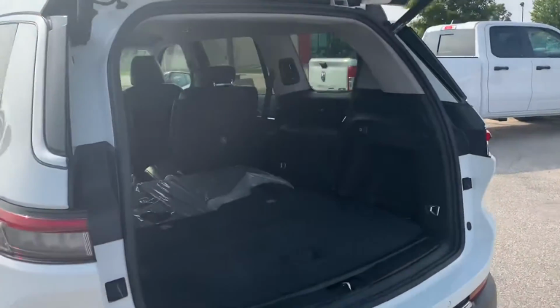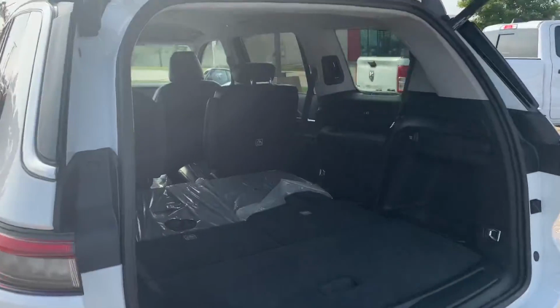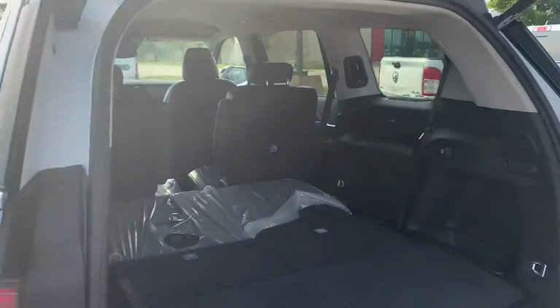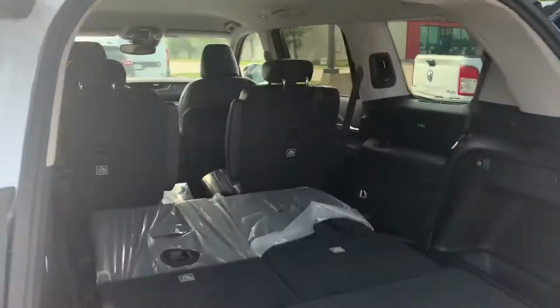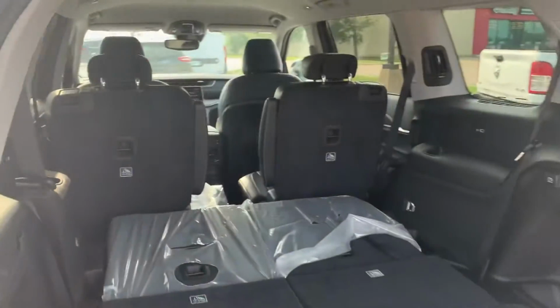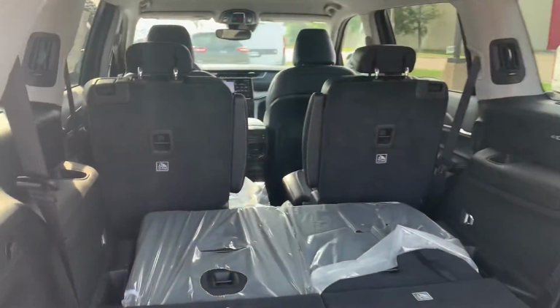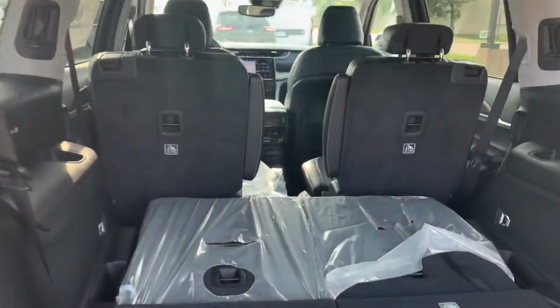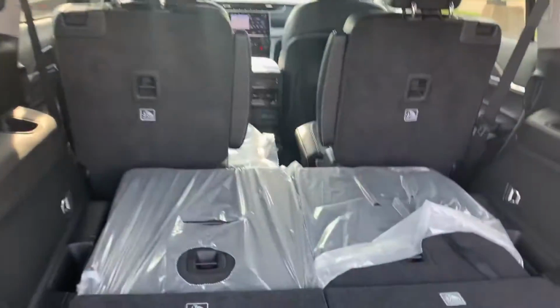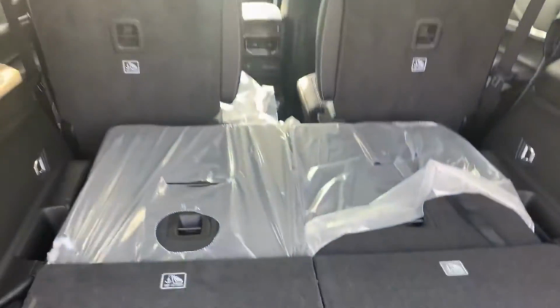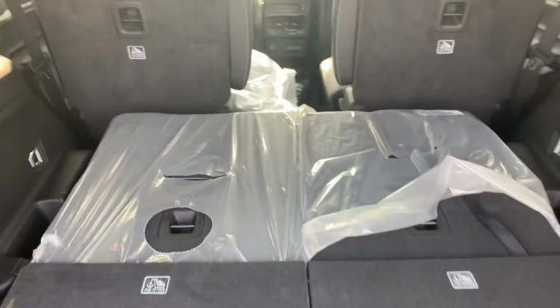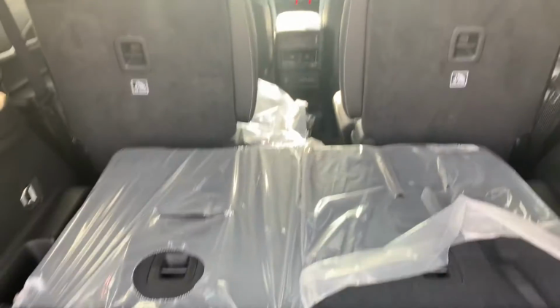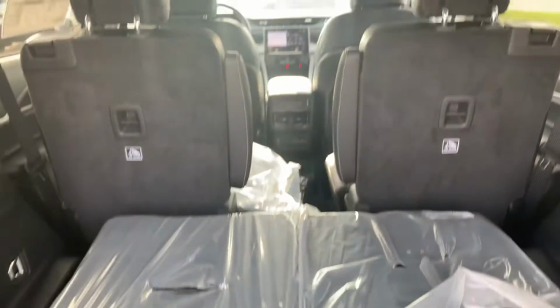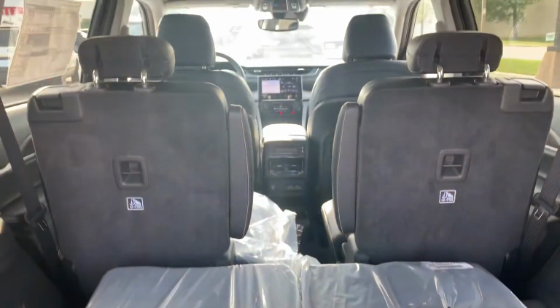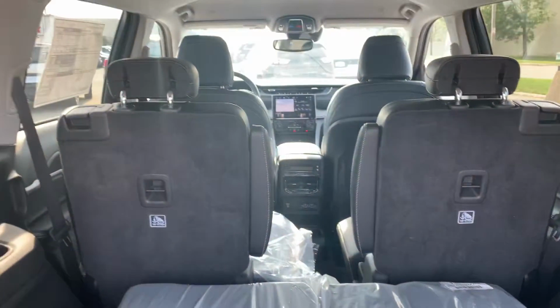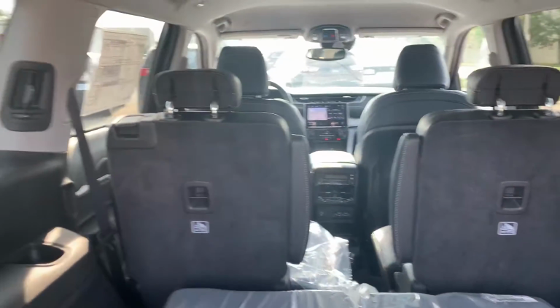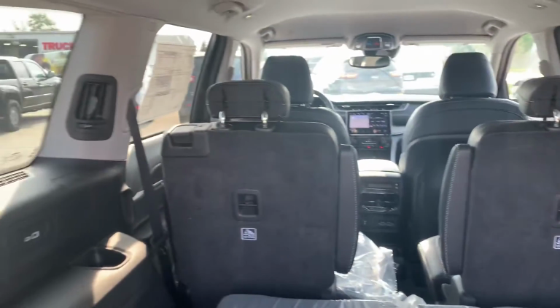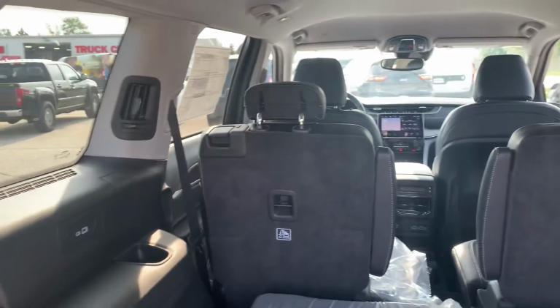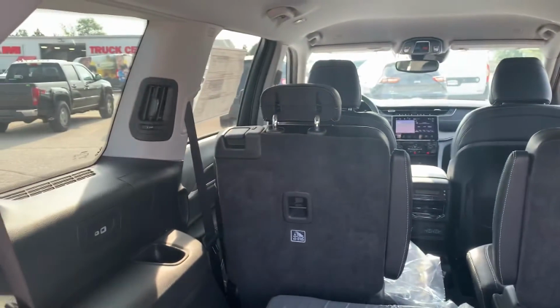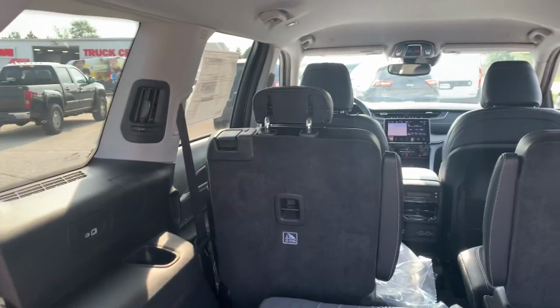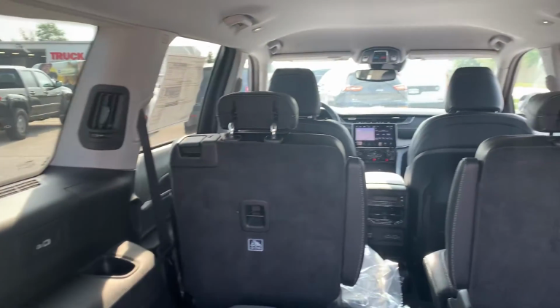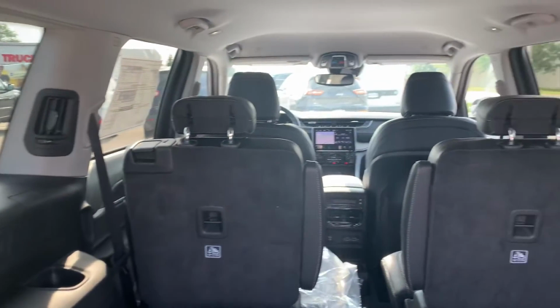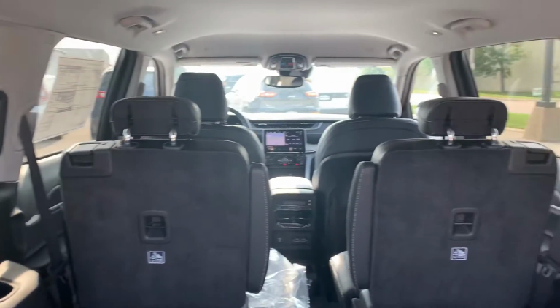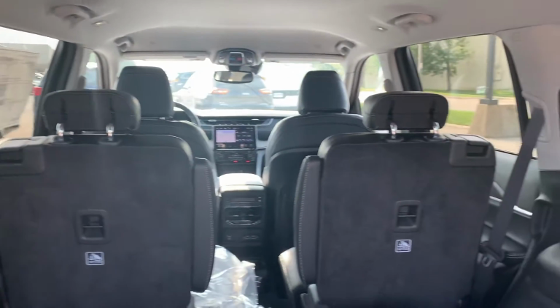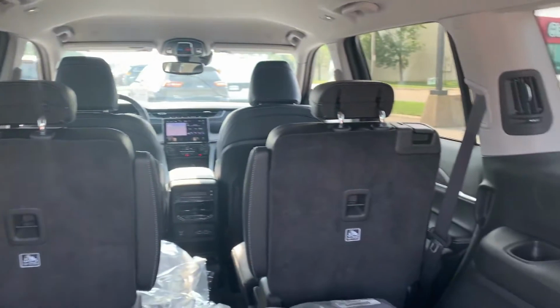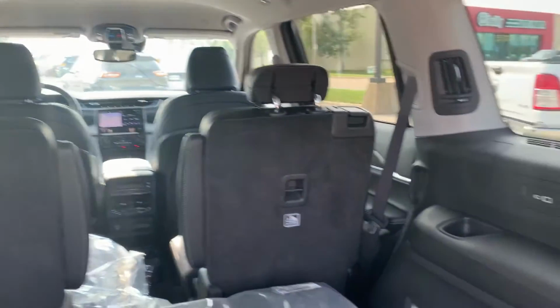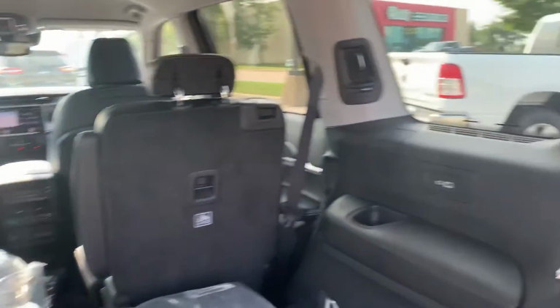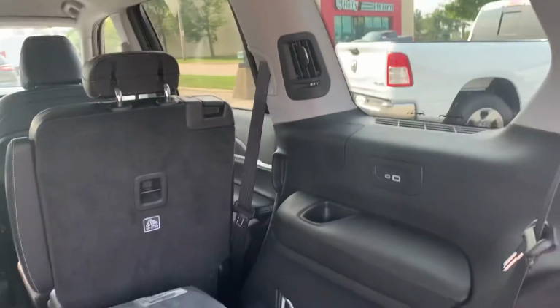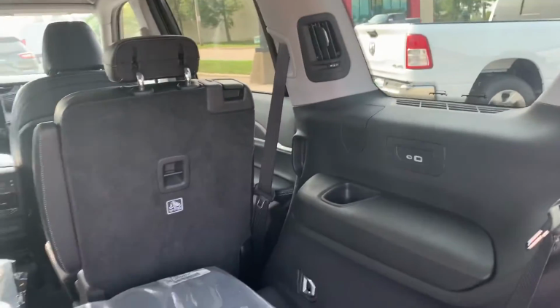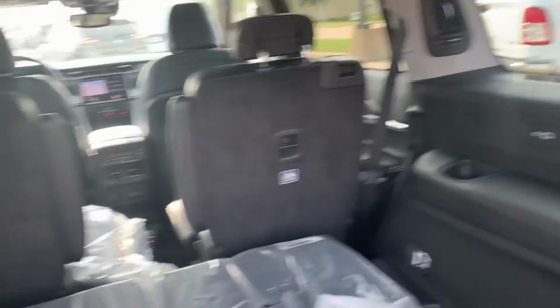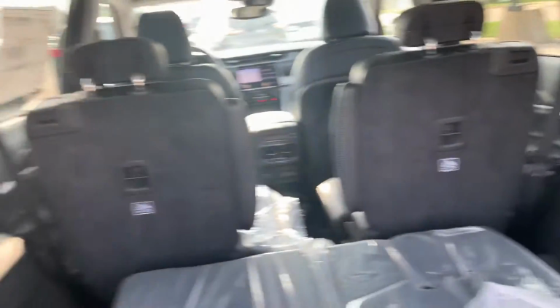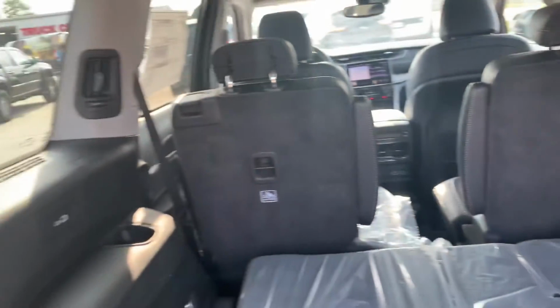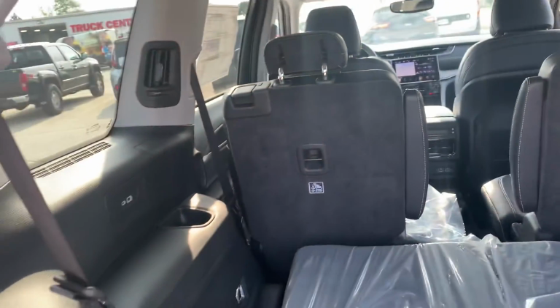As you can see, that has the third row back there. This is a brand new vehicle so there are some plastics in it that I need to take out. You do have outlets back here, which is a really cool feature.